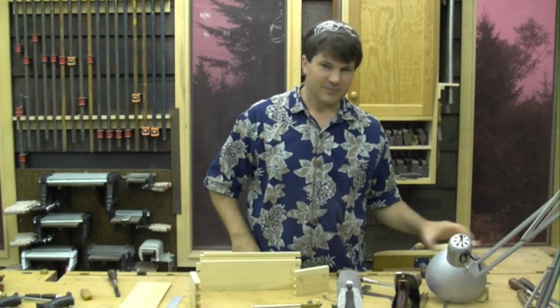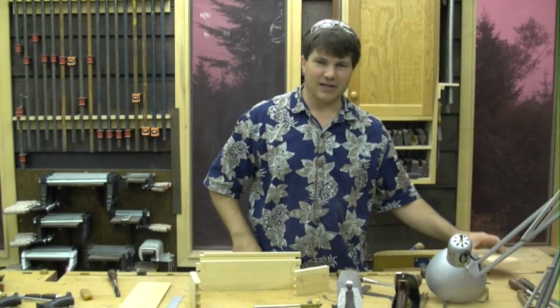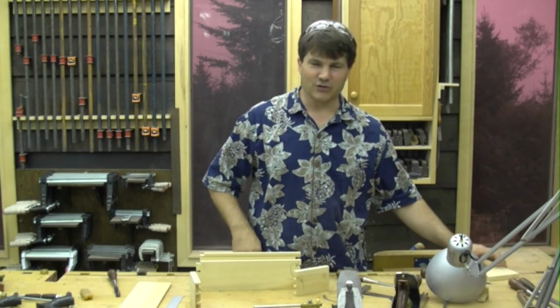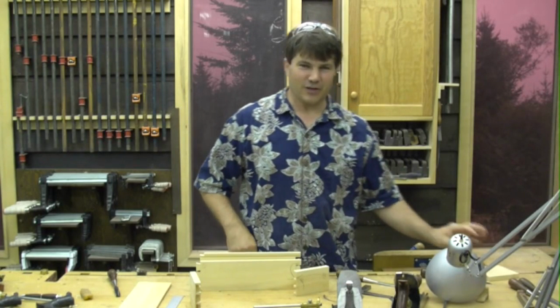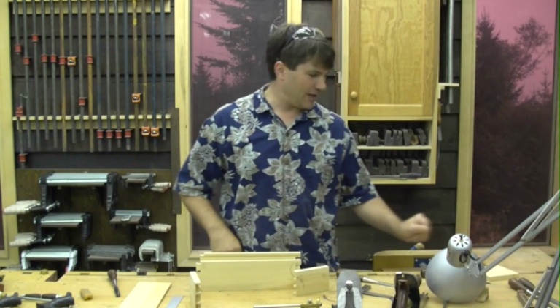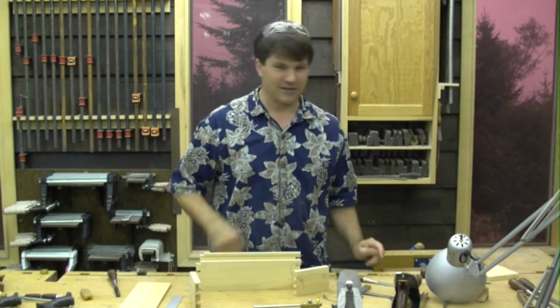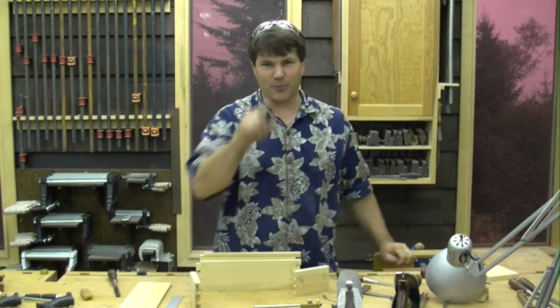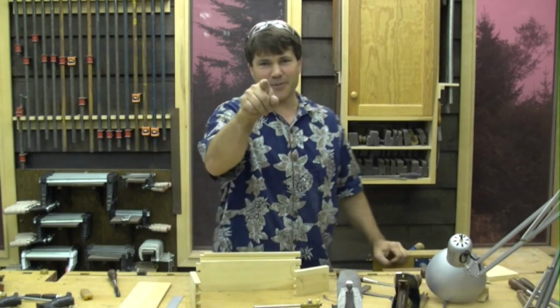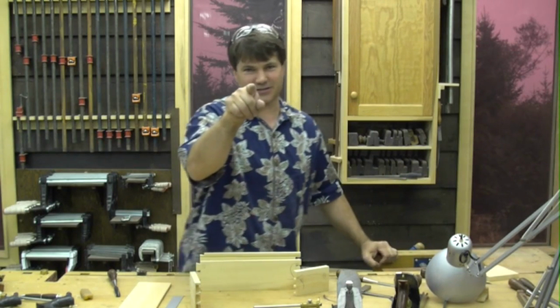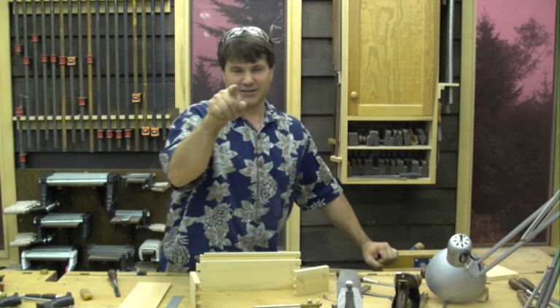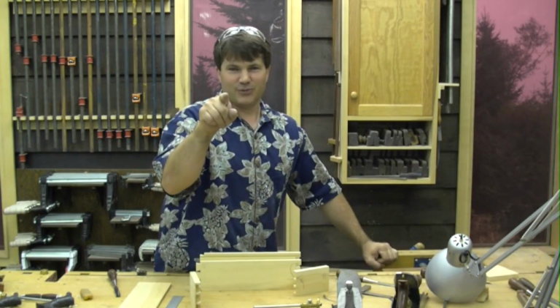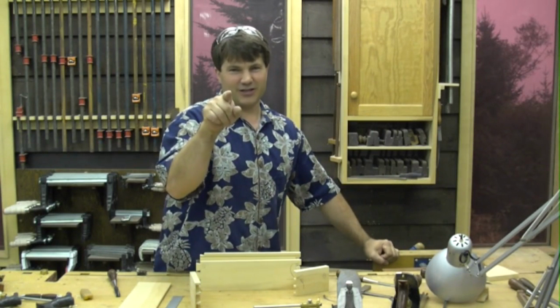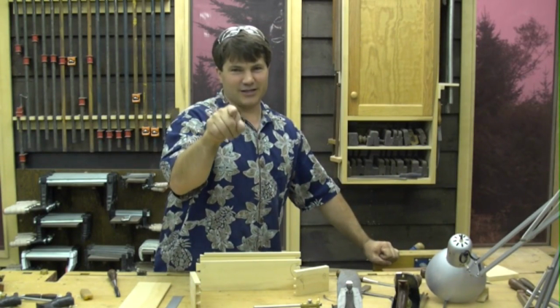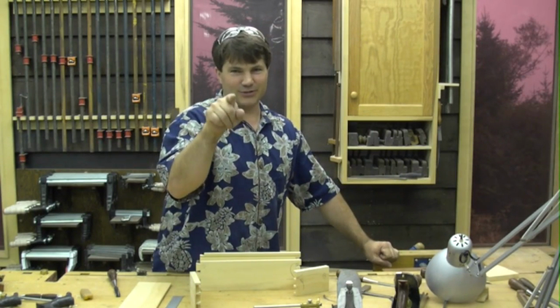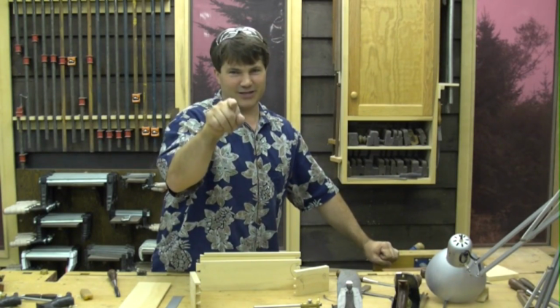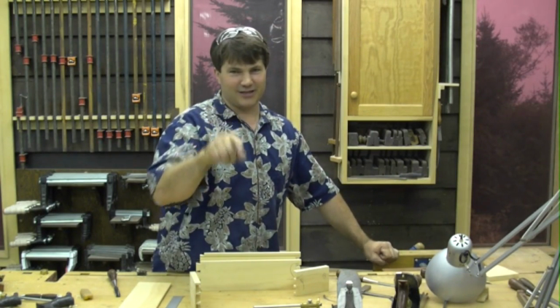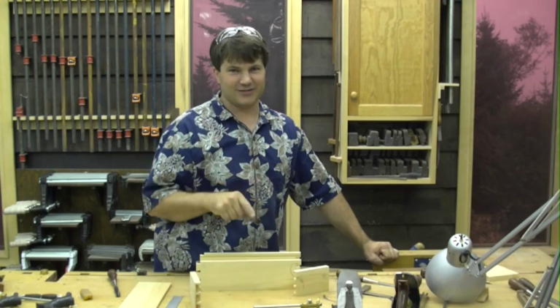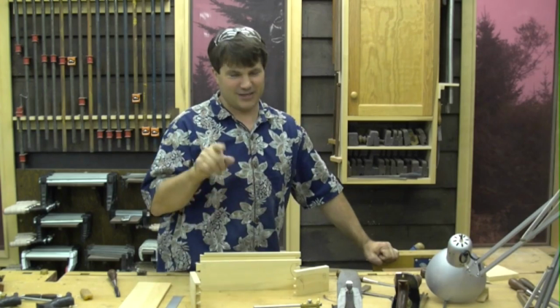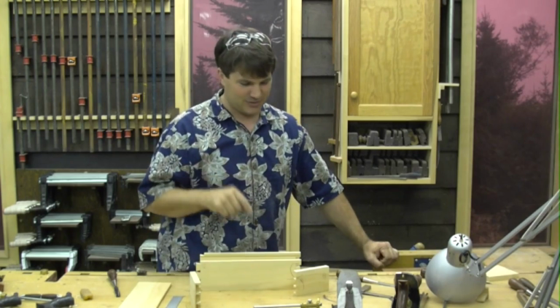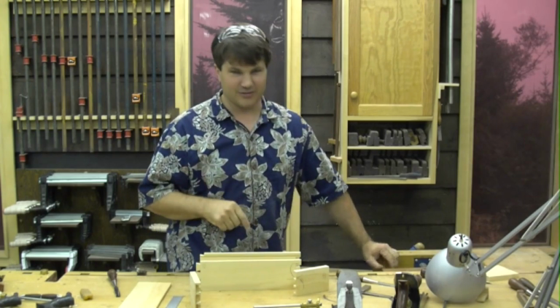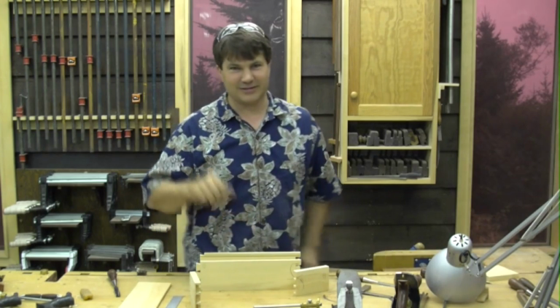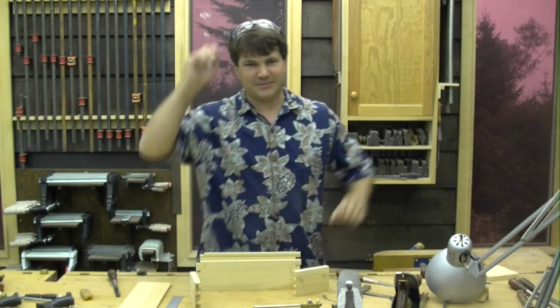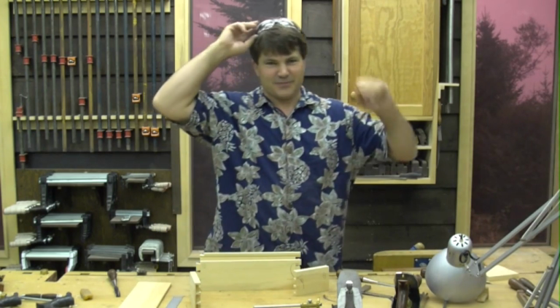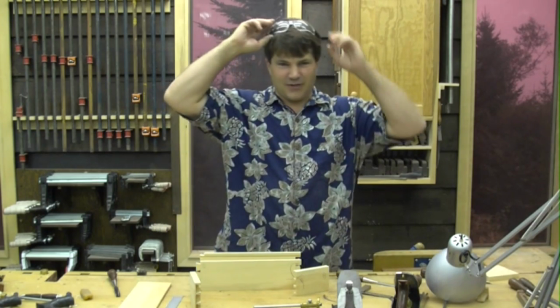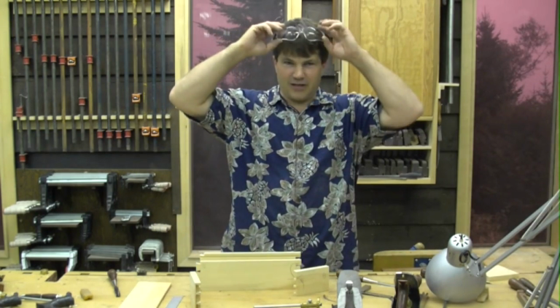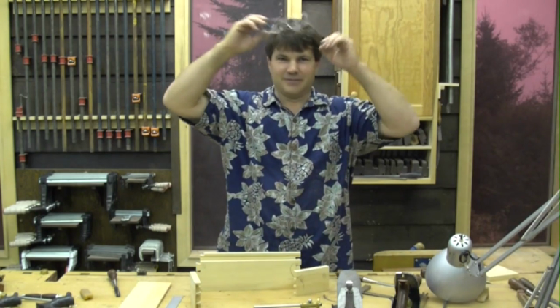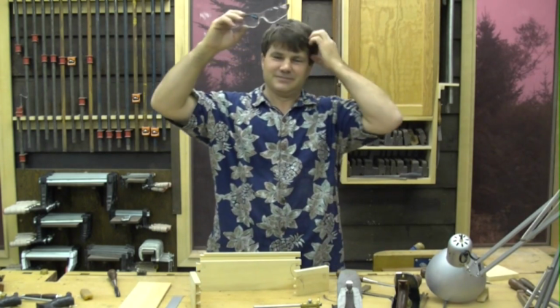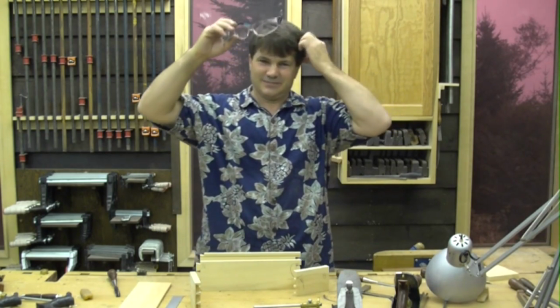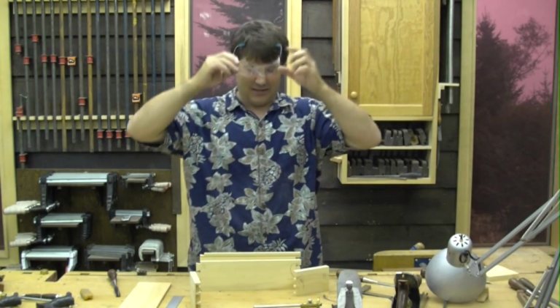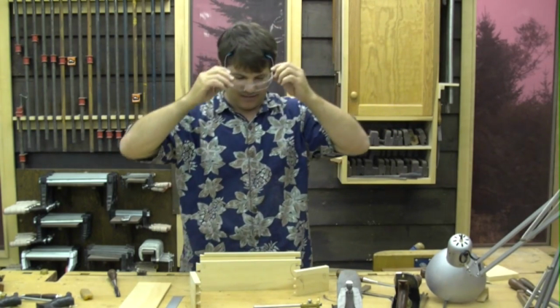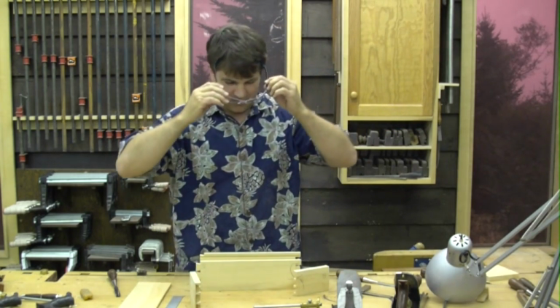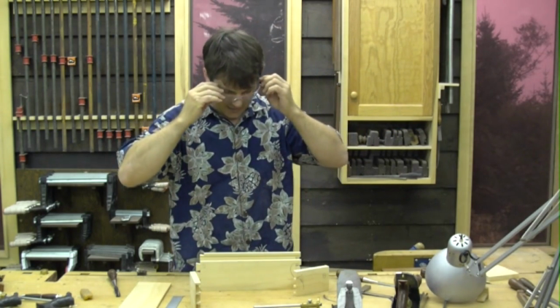Hi folks, welcome back. I promise we are going to assemble today, this episode. Ready? Alright.